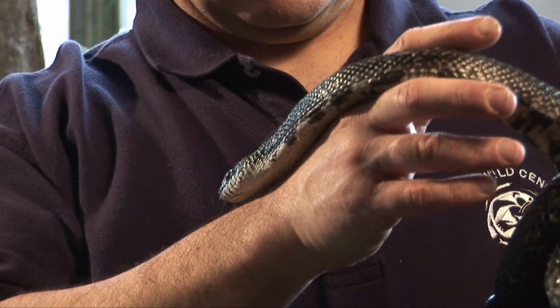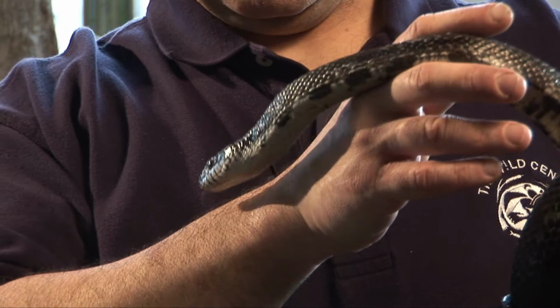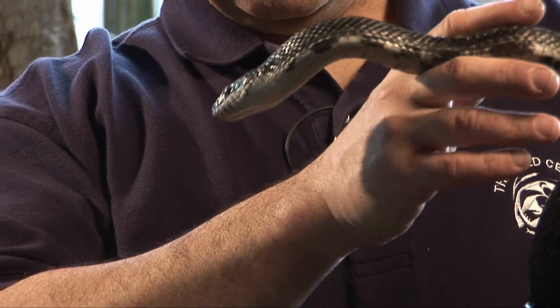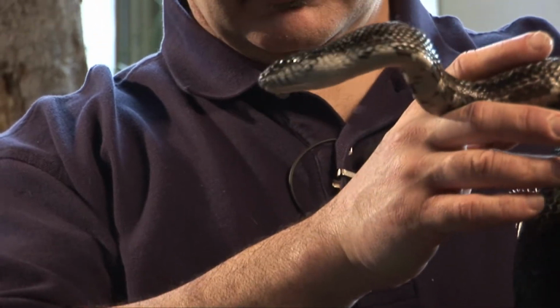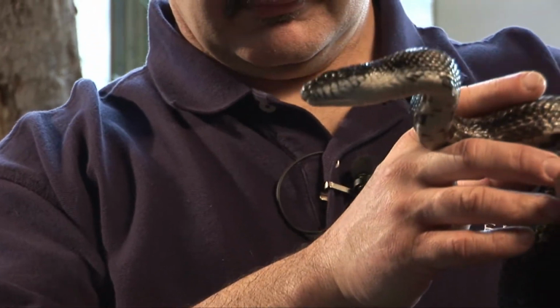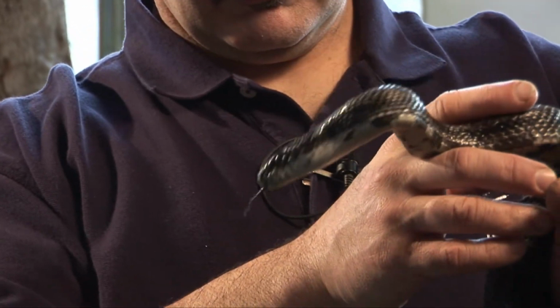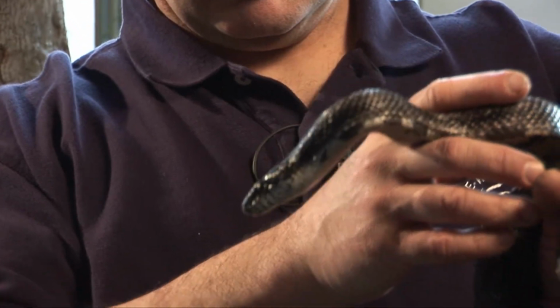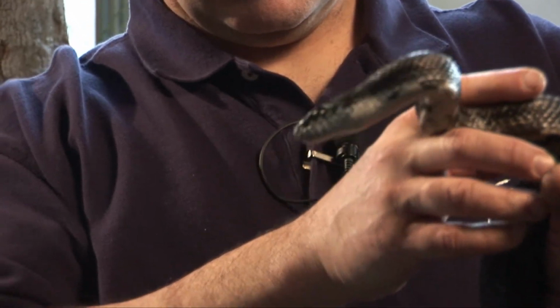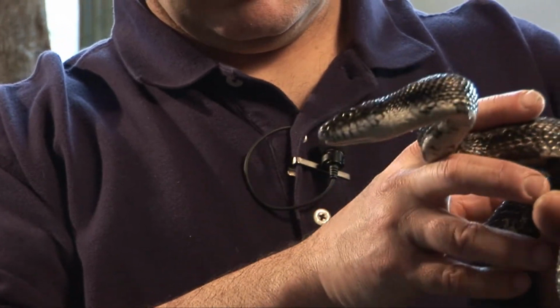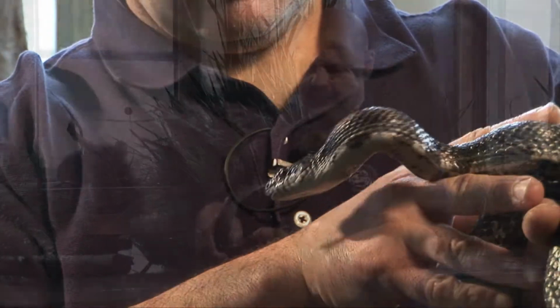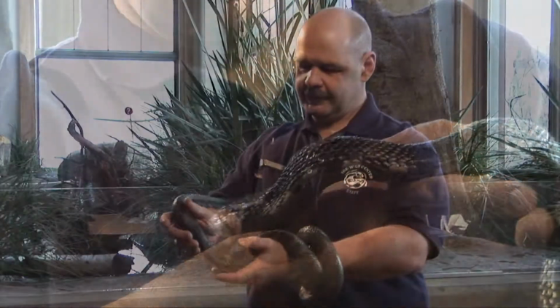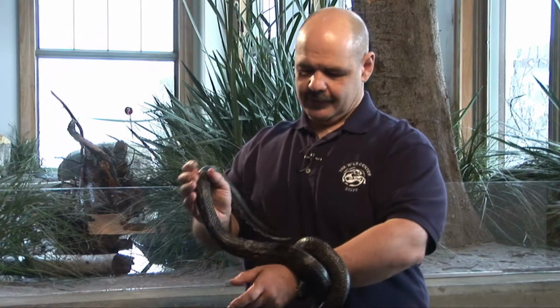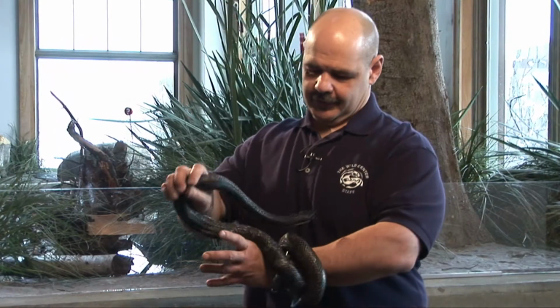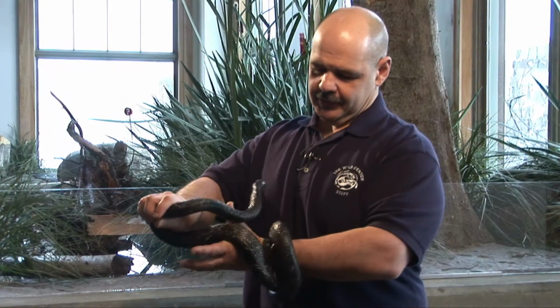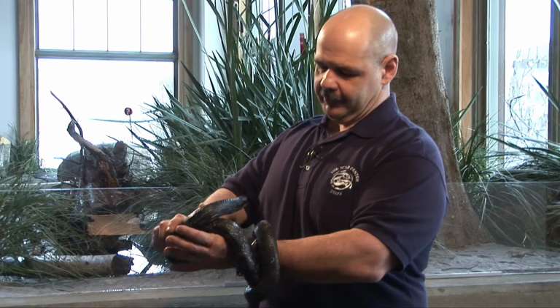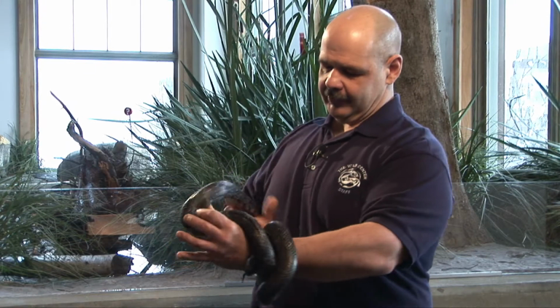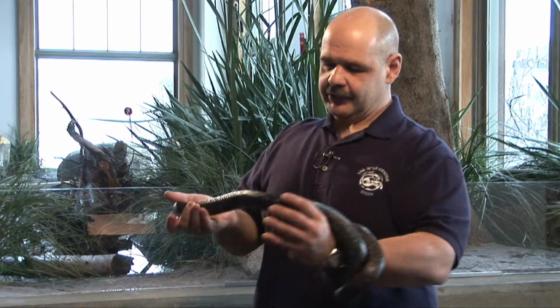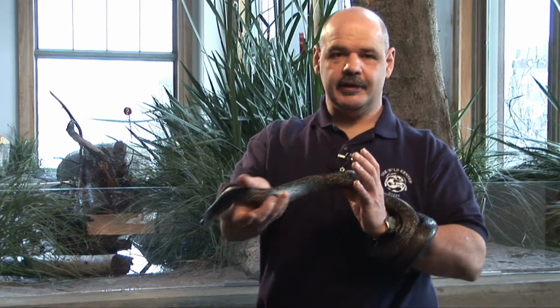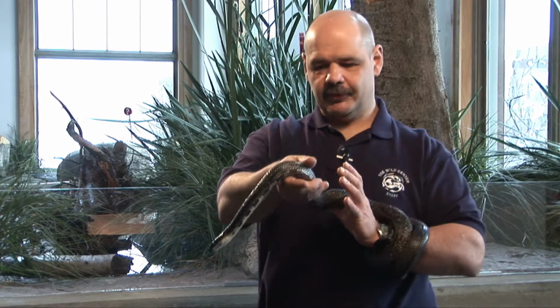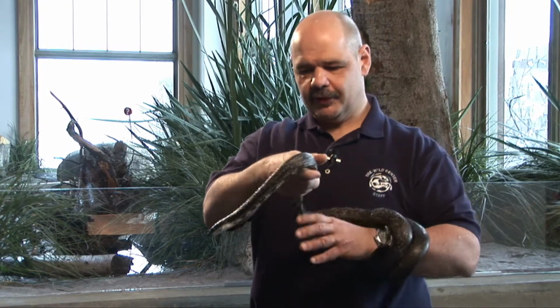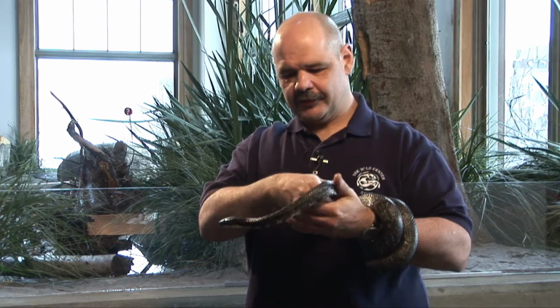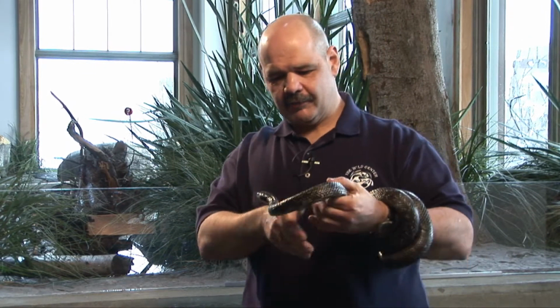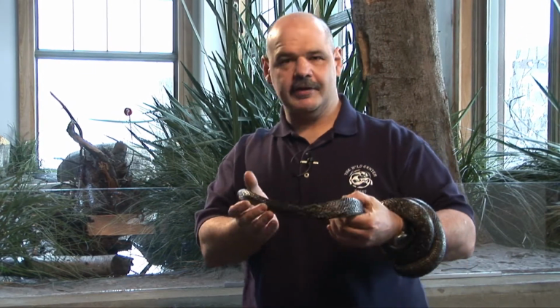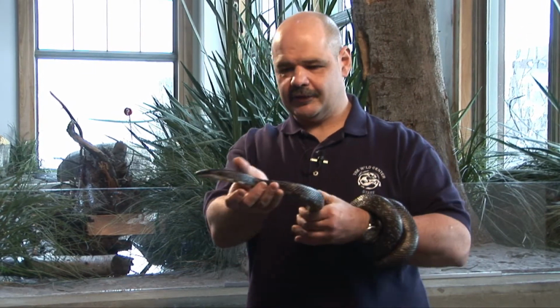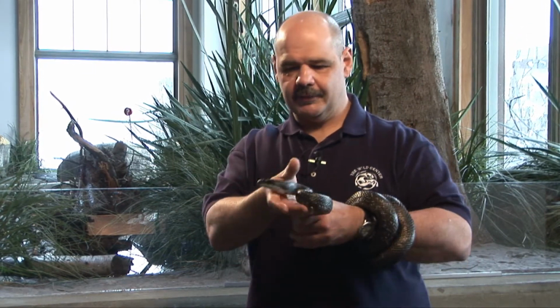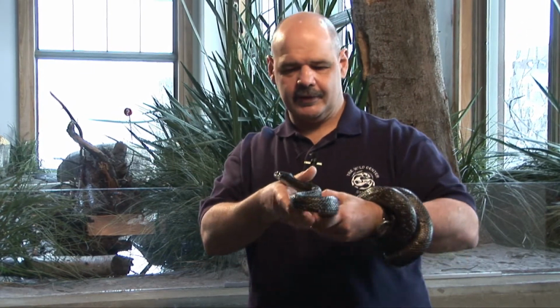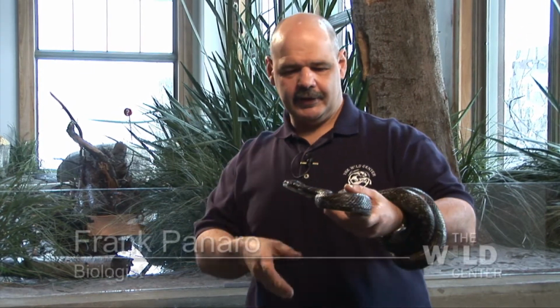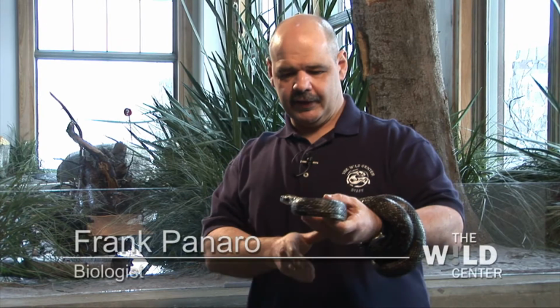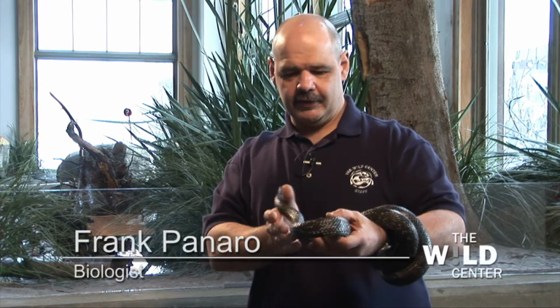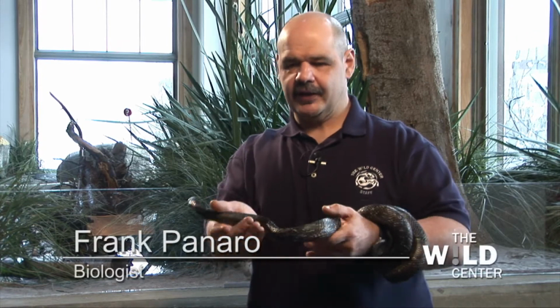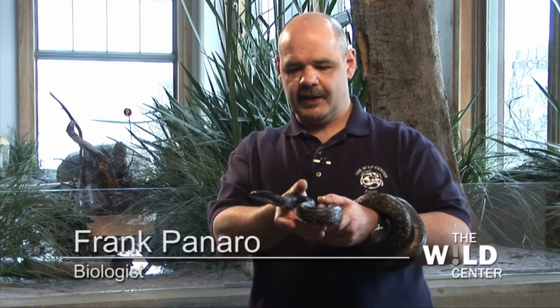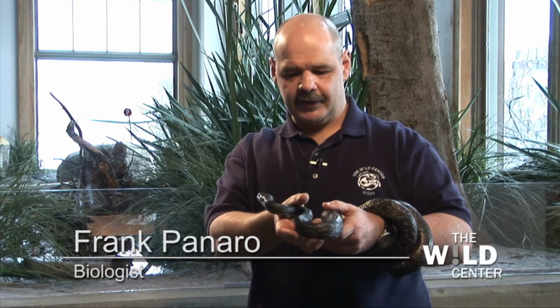This is our adult male rat snake here at the Wild Center. We actually have three of these, and this one in particular is our largest one. These animals are pretty cool because they're actually one of the largest snakes in North America, and they live right here in New York State in the Adirondacks.